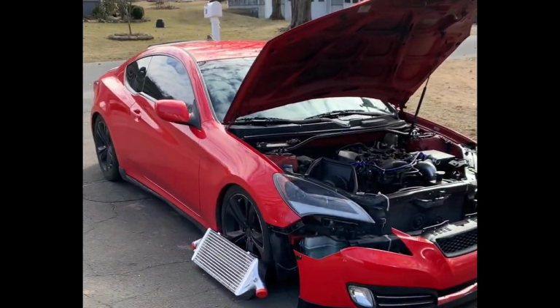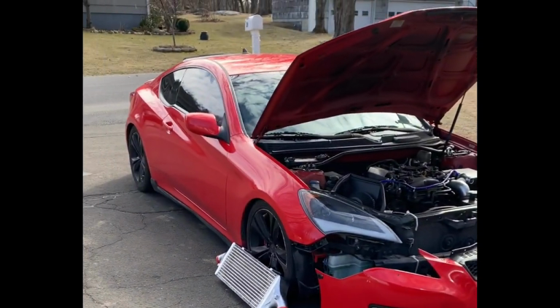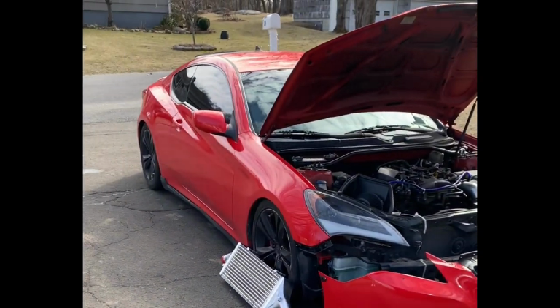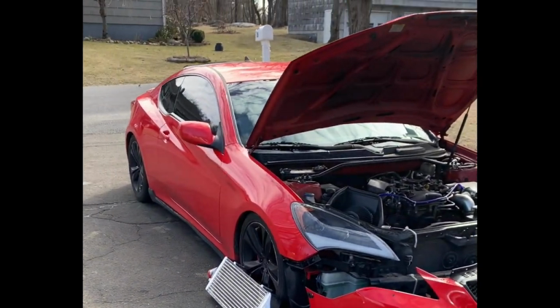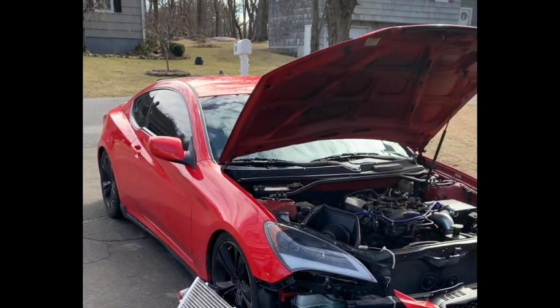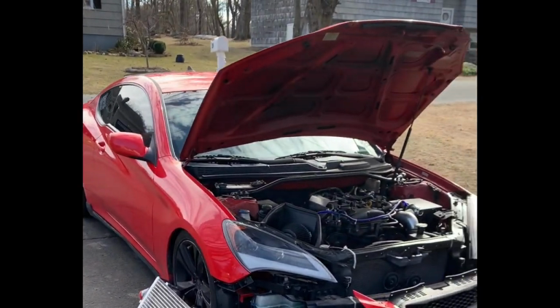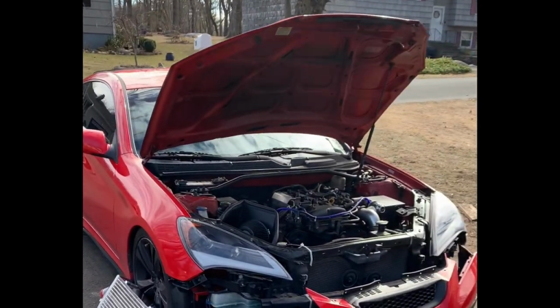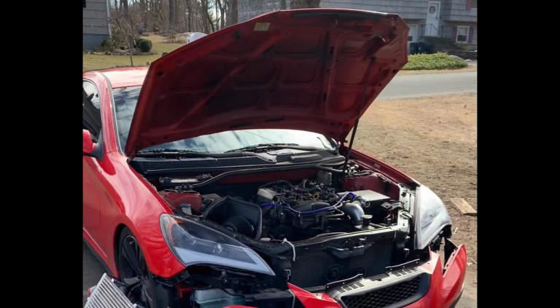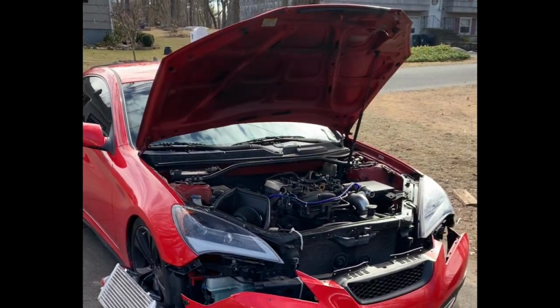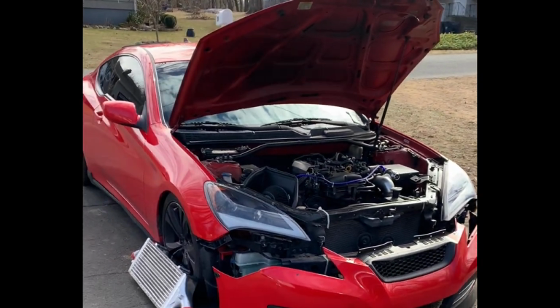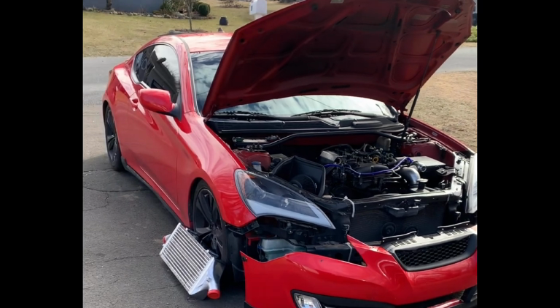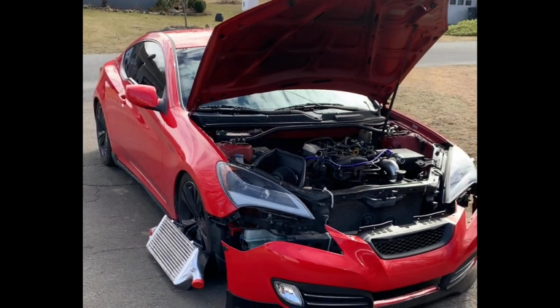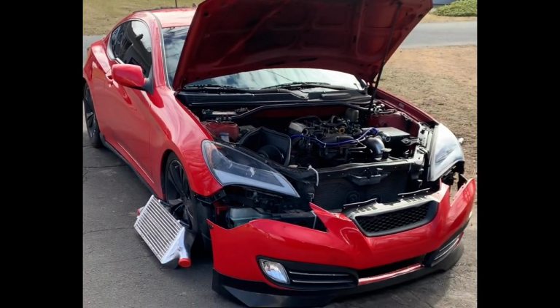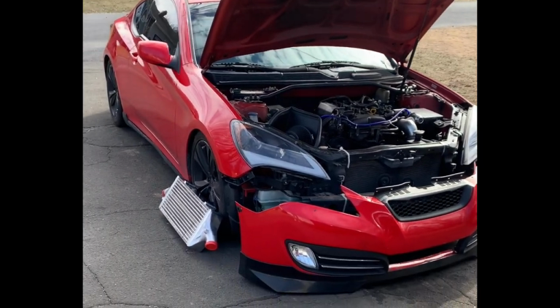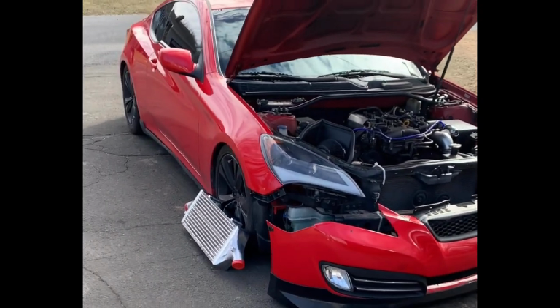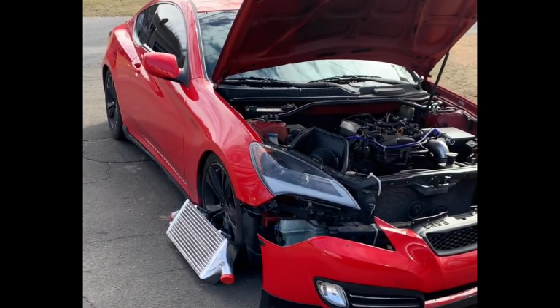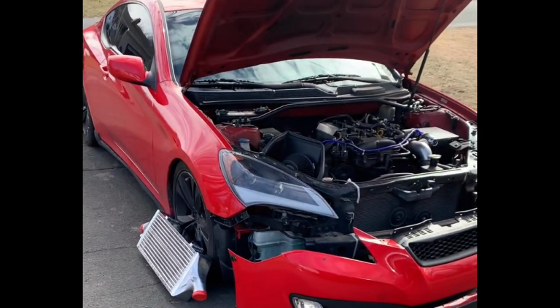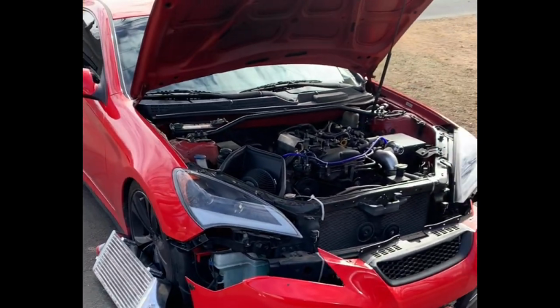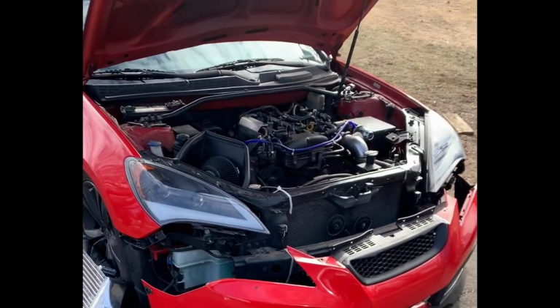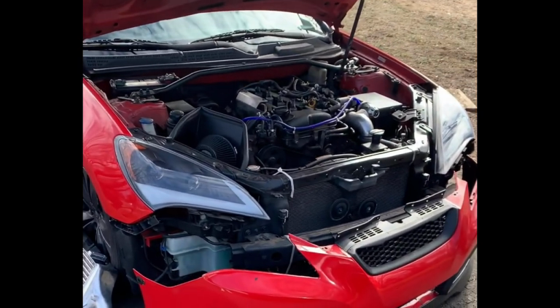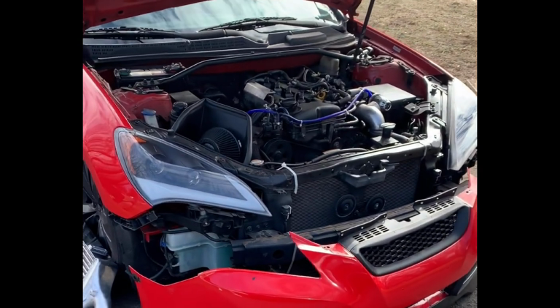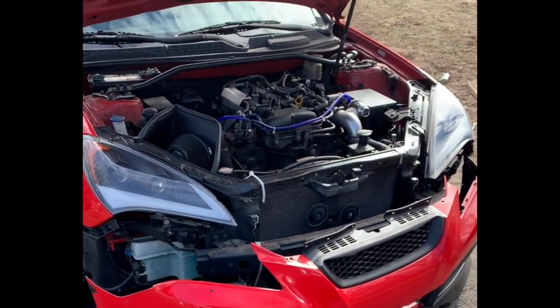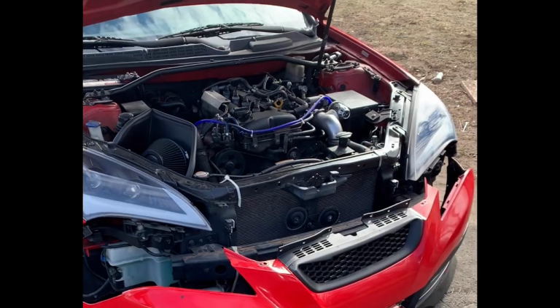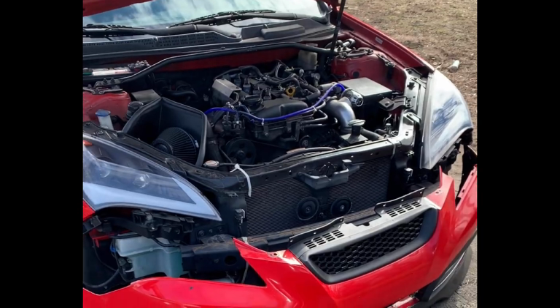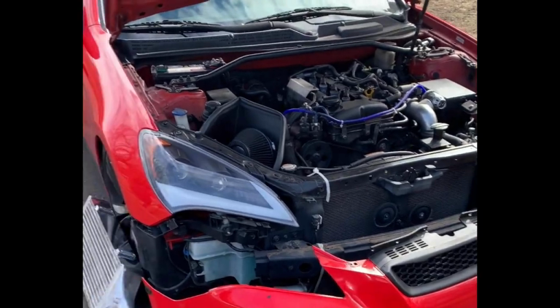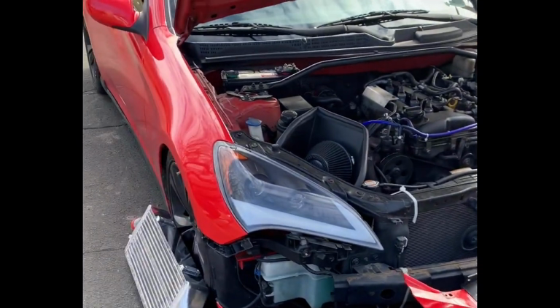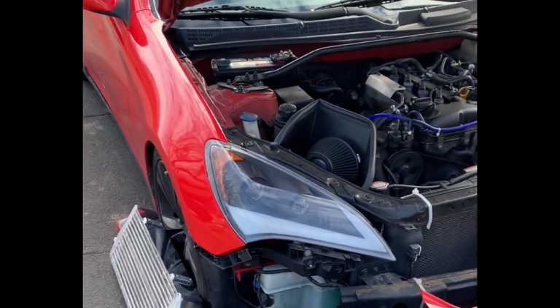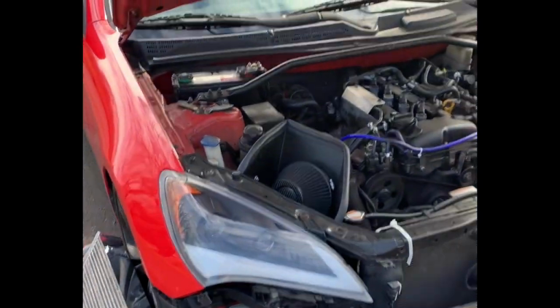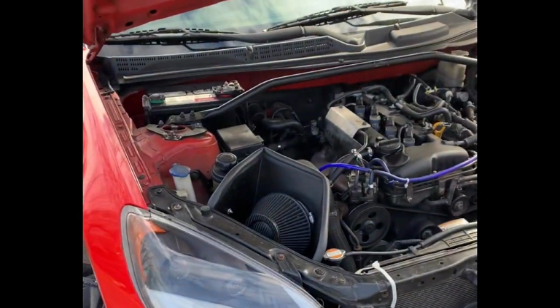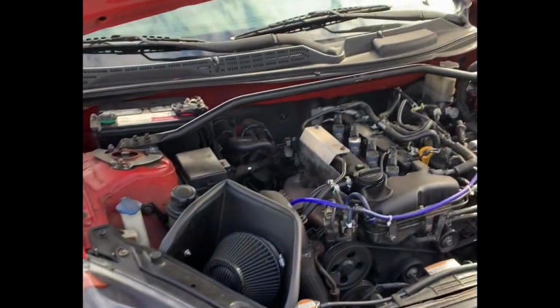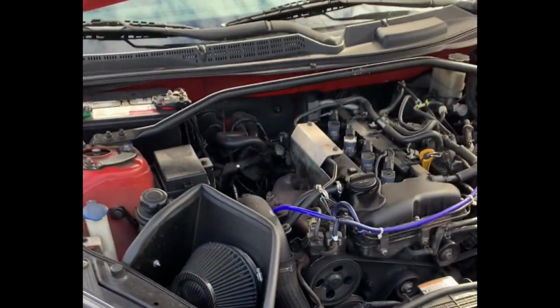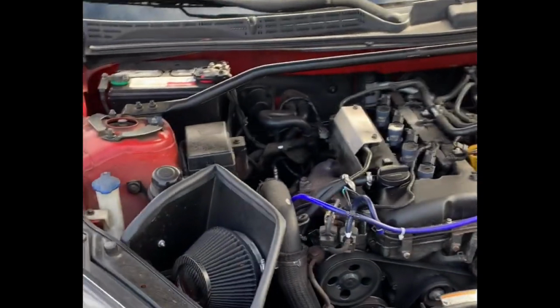This is my BK1 2.0T, and what you want to start off by doing first is taking off the front bumper and getting everything ready and situated.